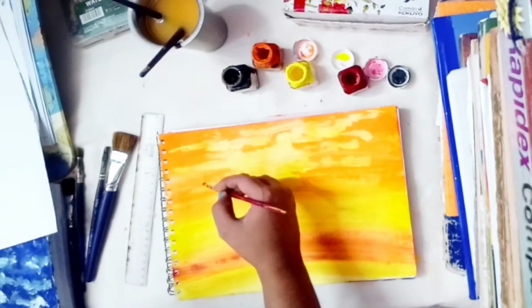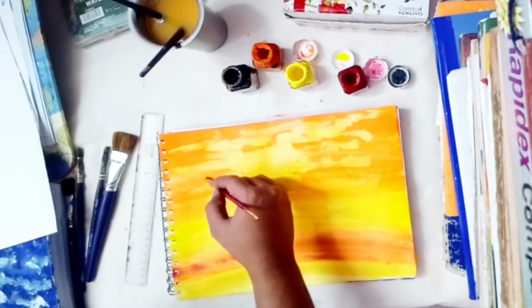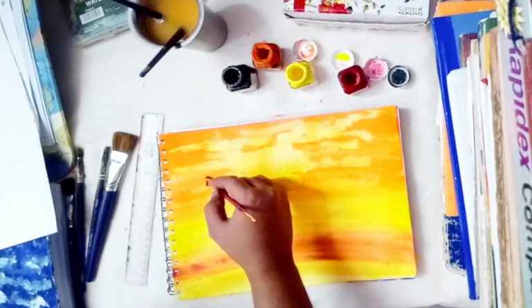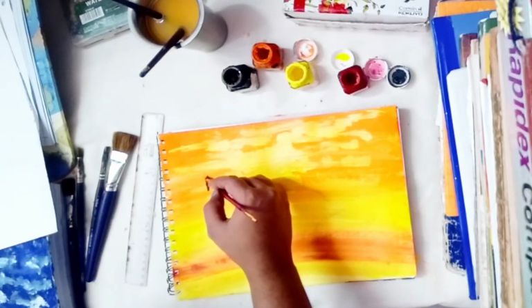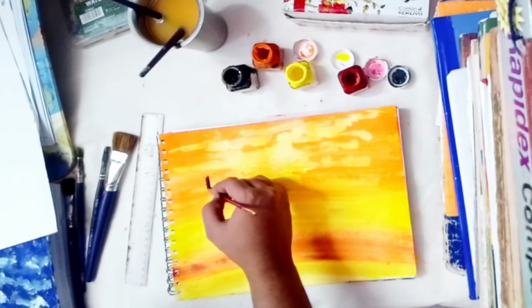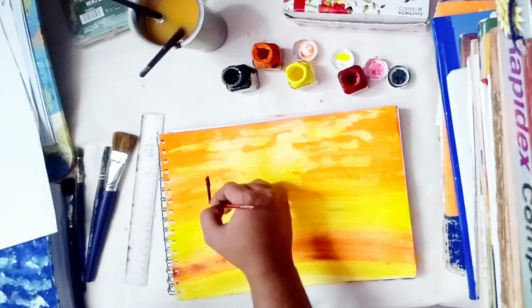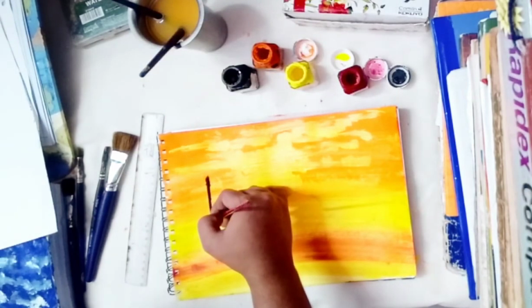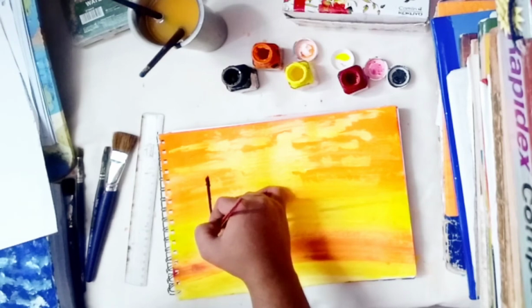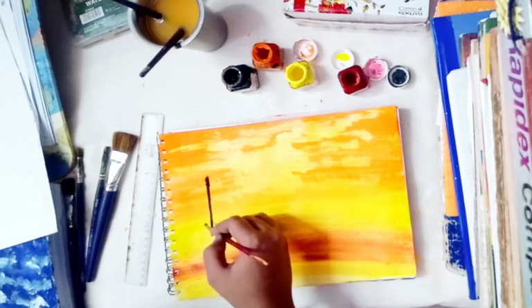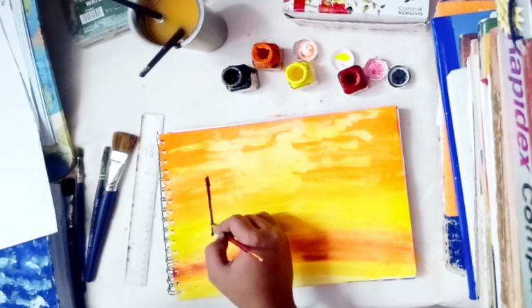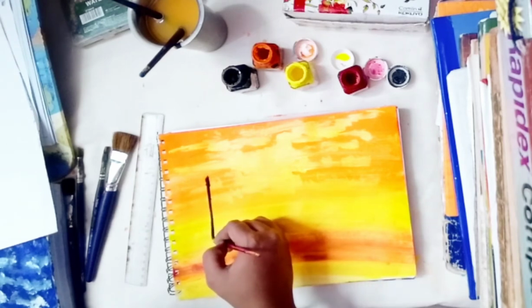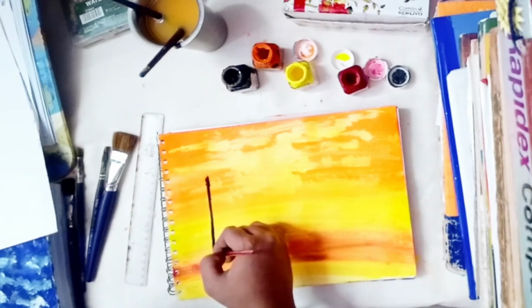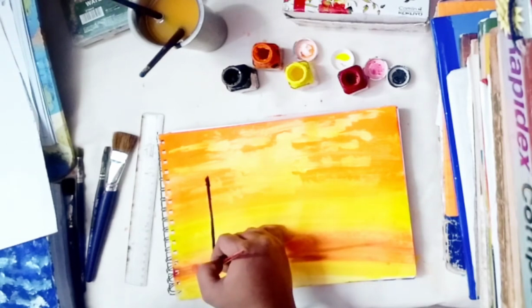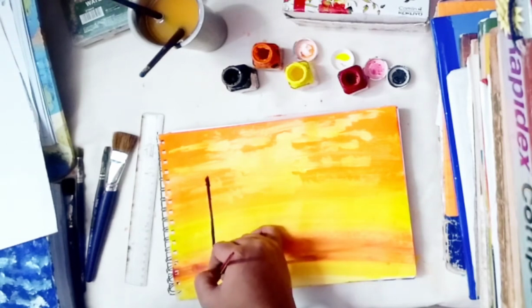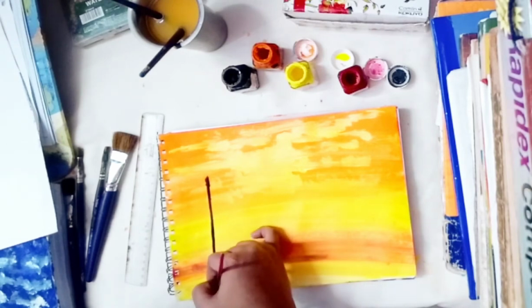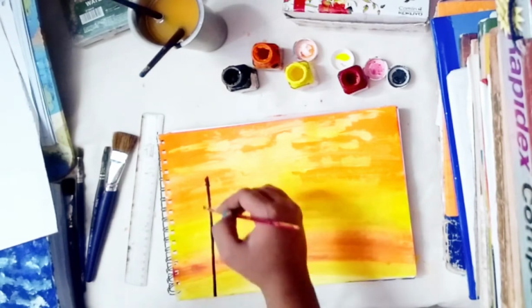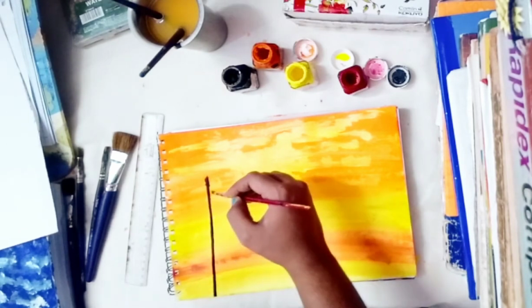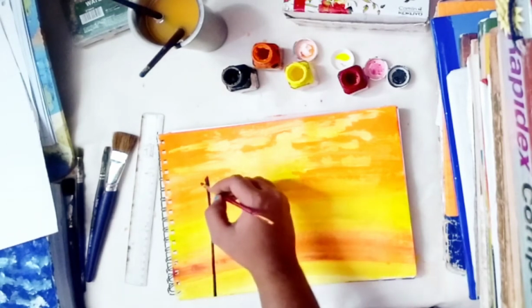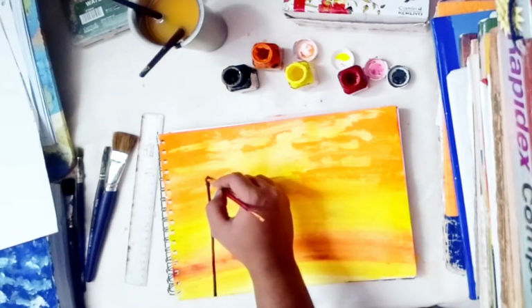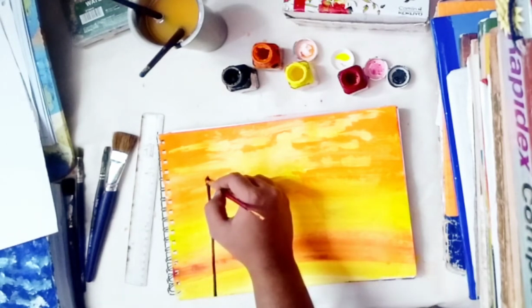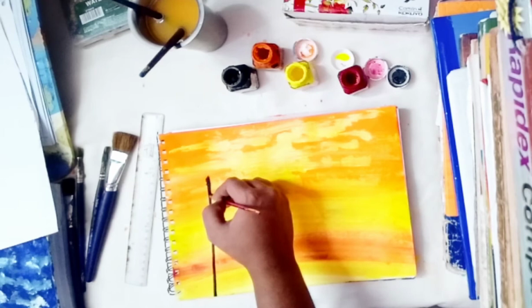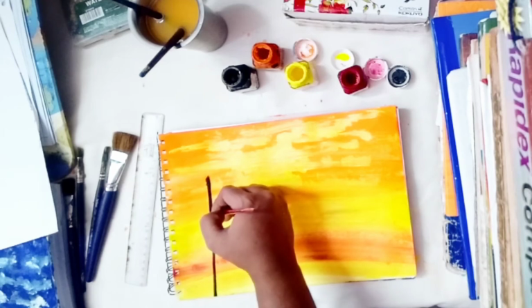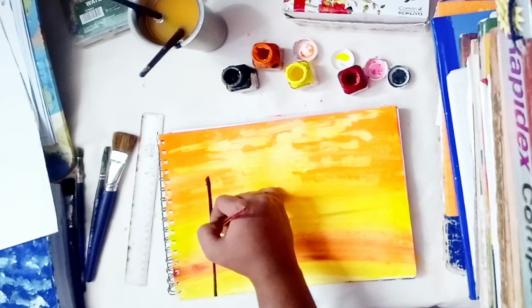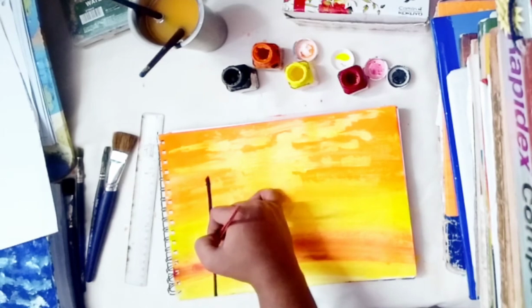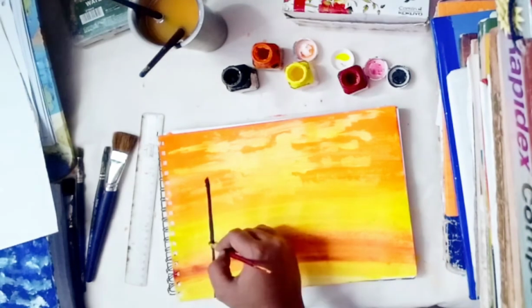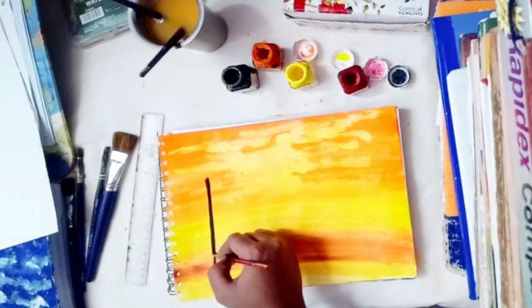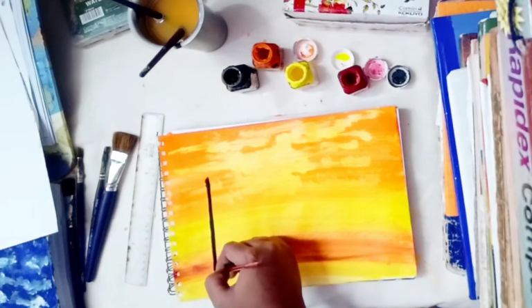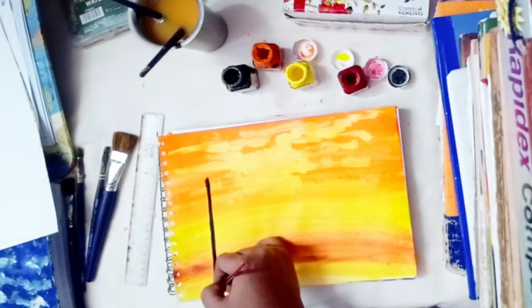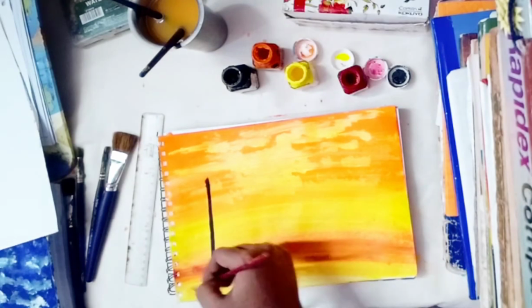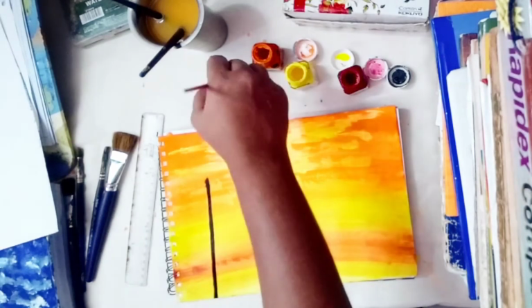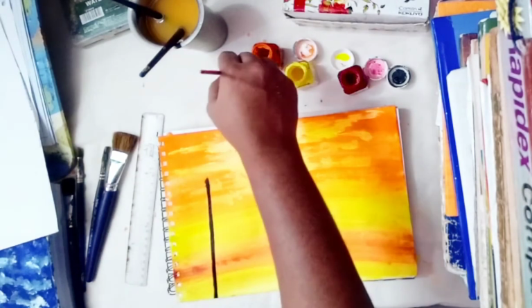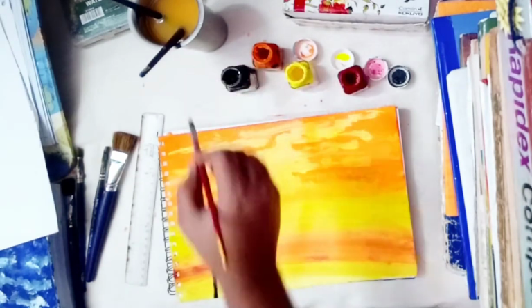Now take a thin brush, use black paint, and start painting the tower. Make sure it is in a straight line.